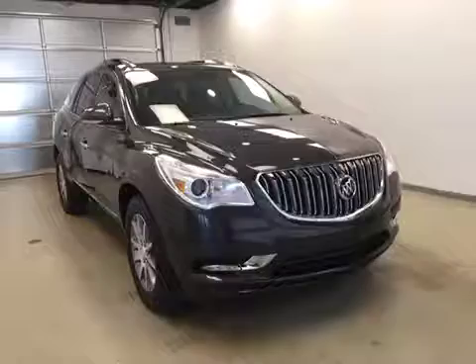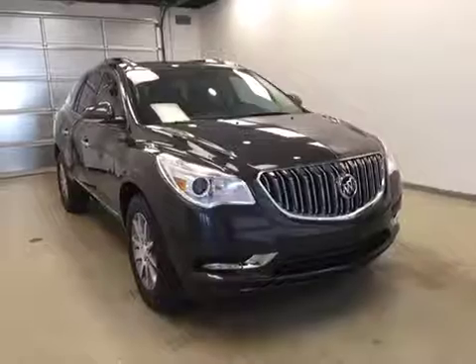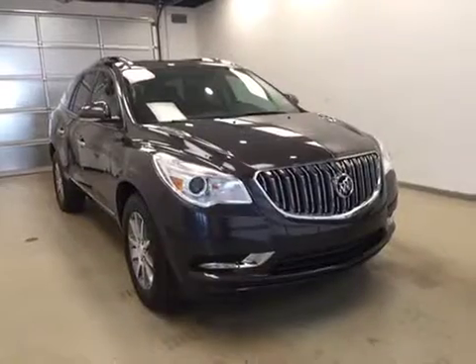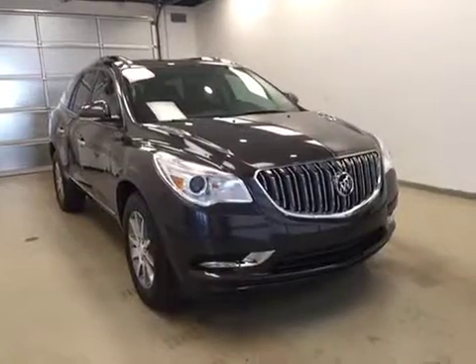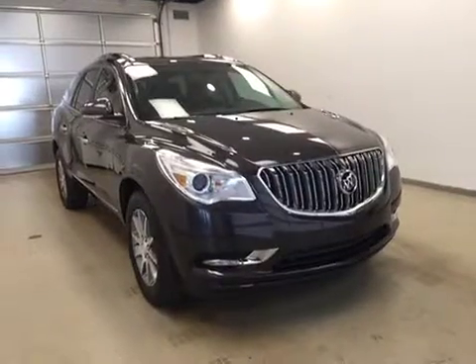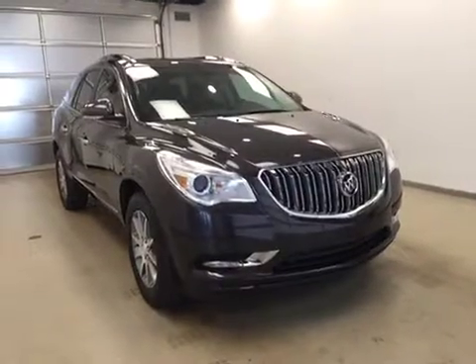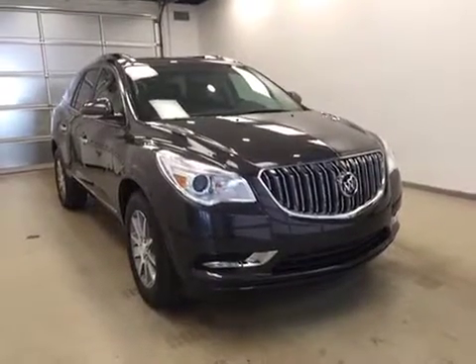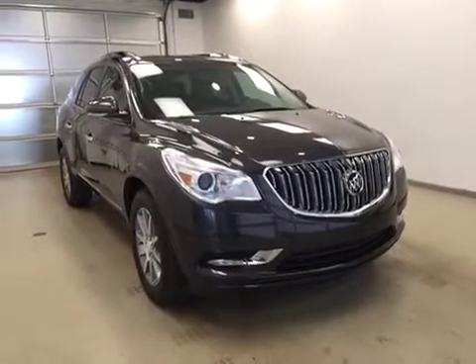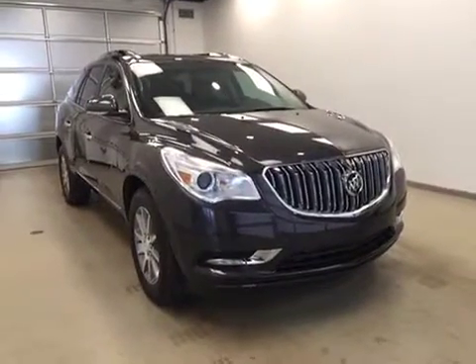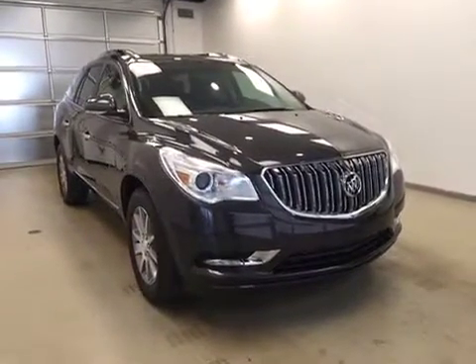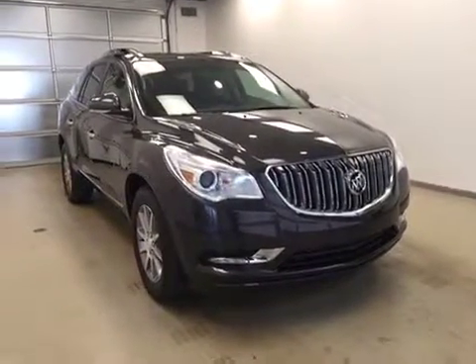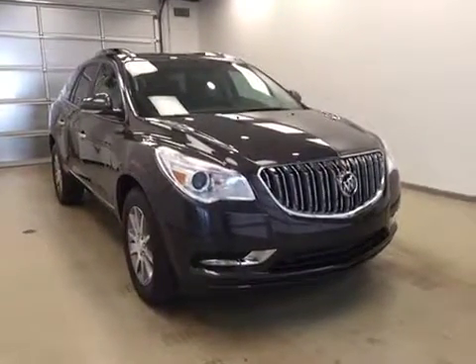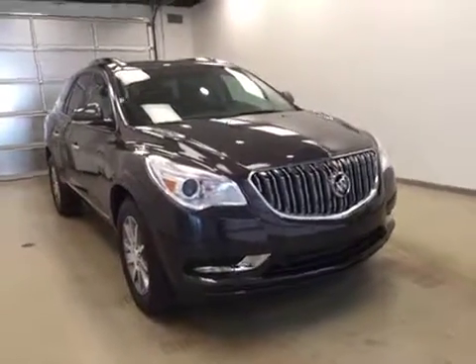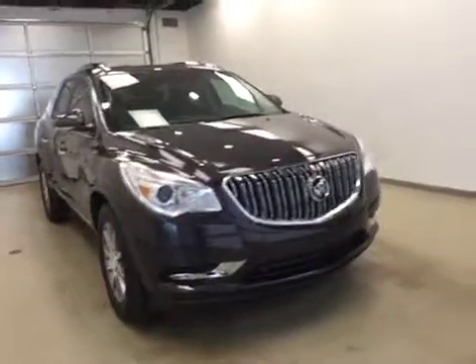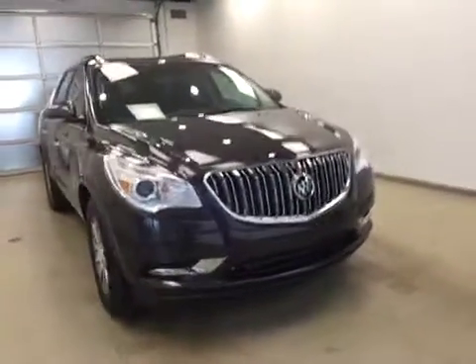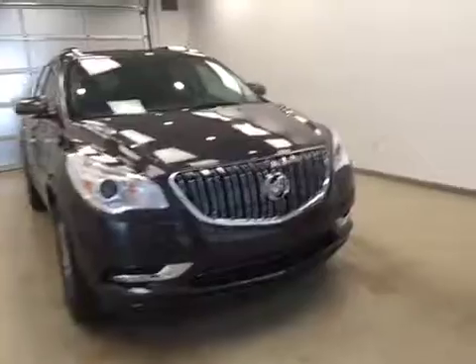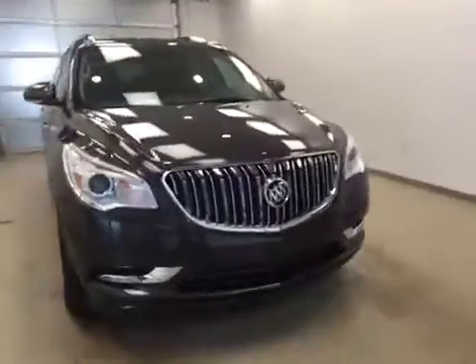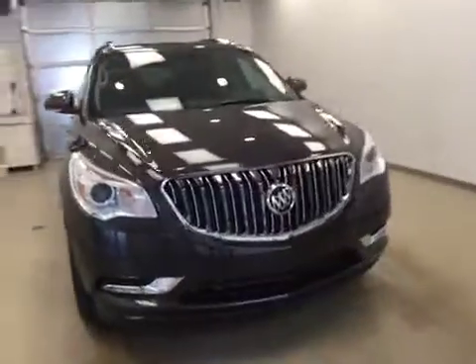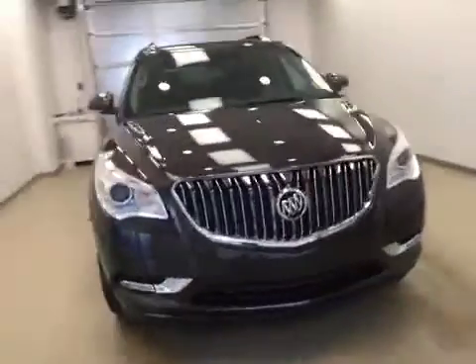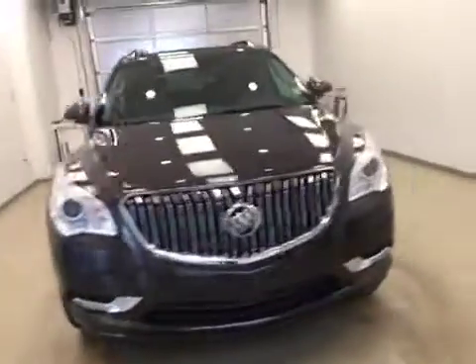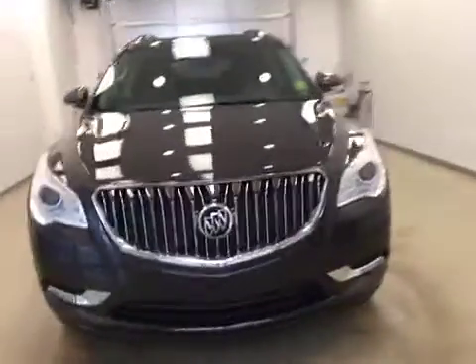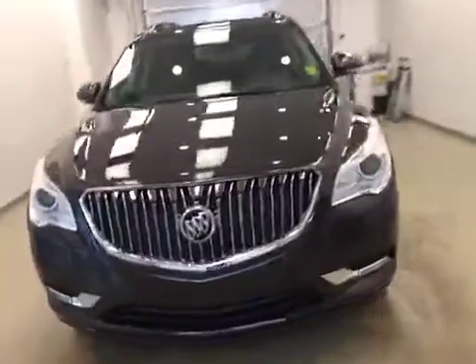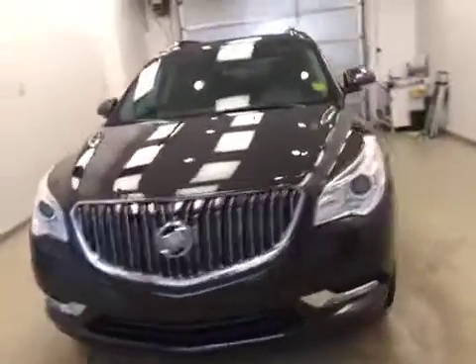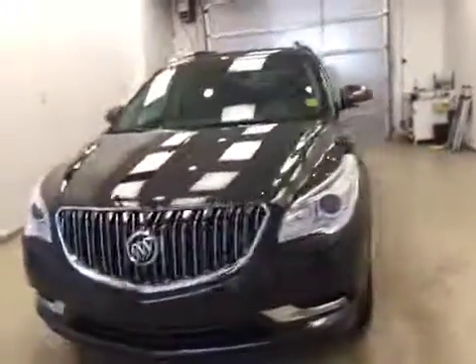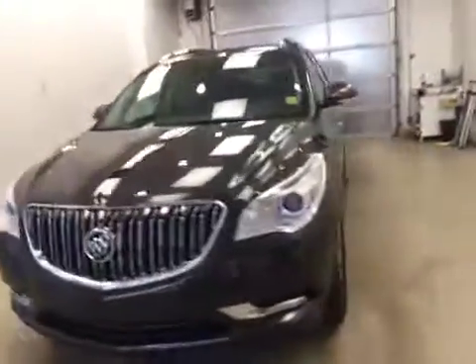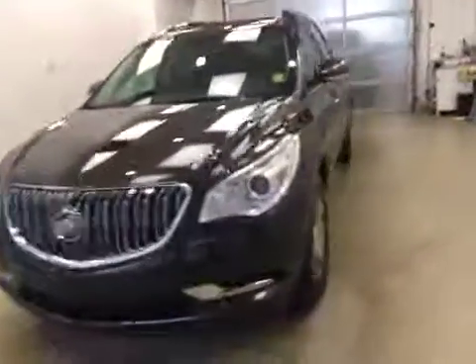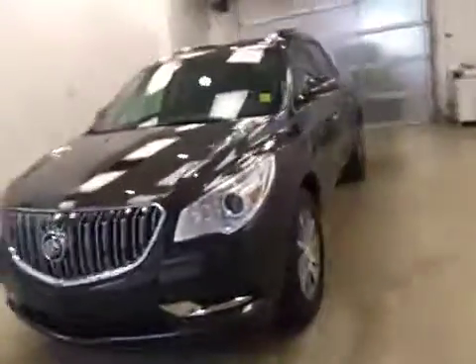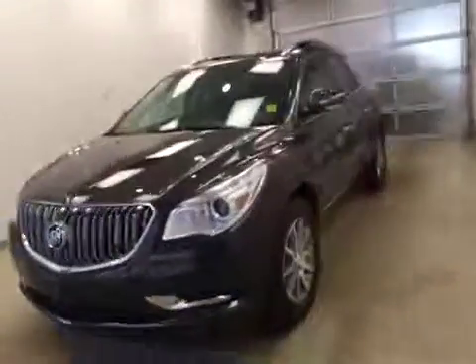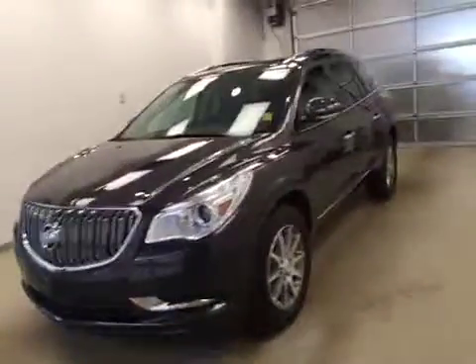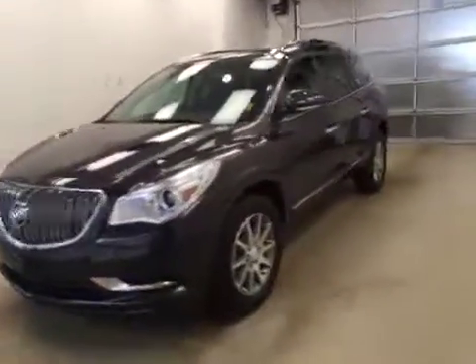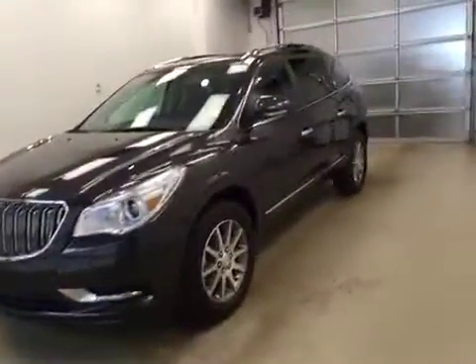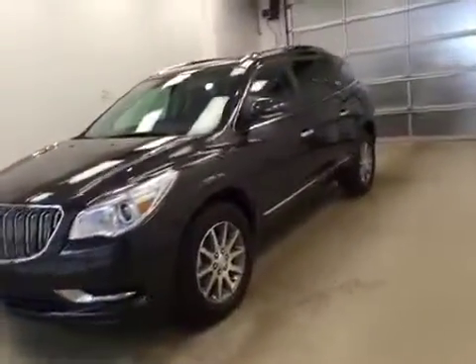And once again, that stock number was 172329, a 2017 Buick Enclave all-wheel drive. Exterior color is Iridium Metallic Gray.